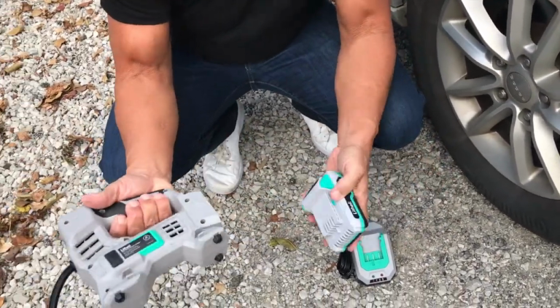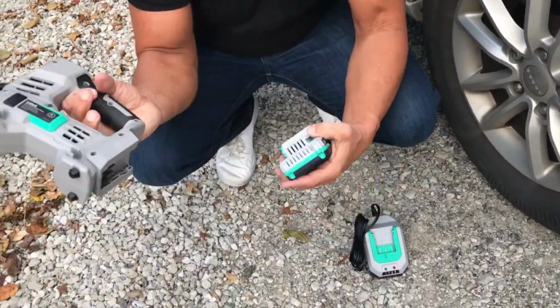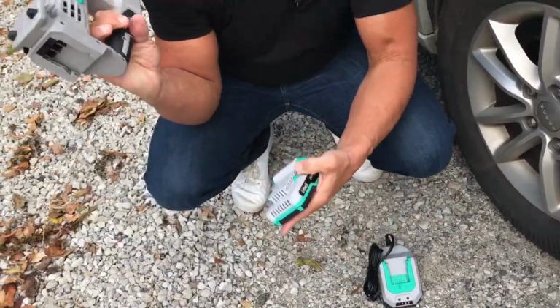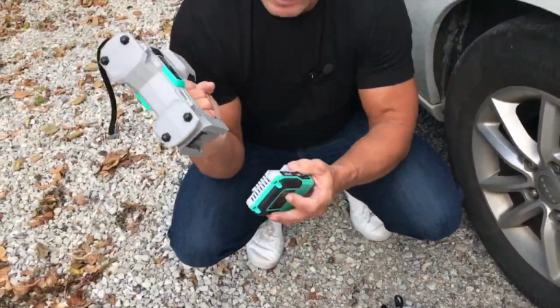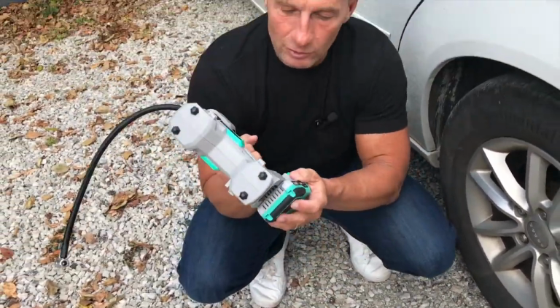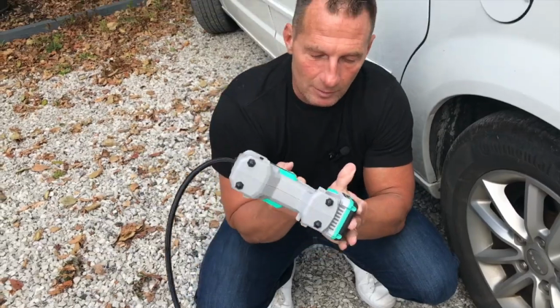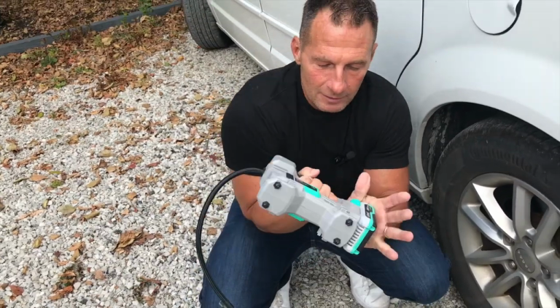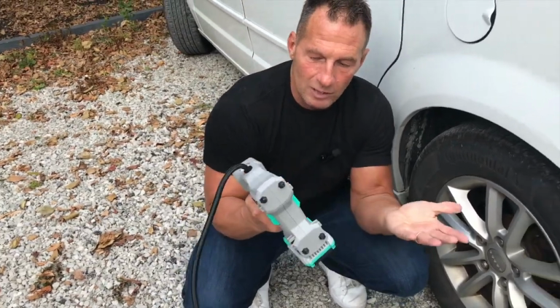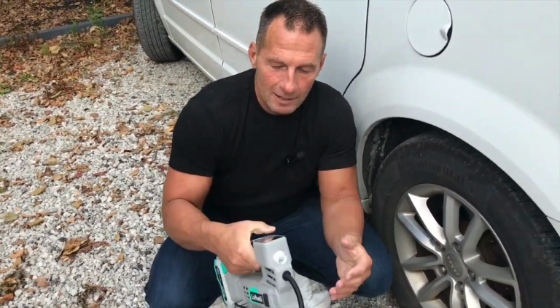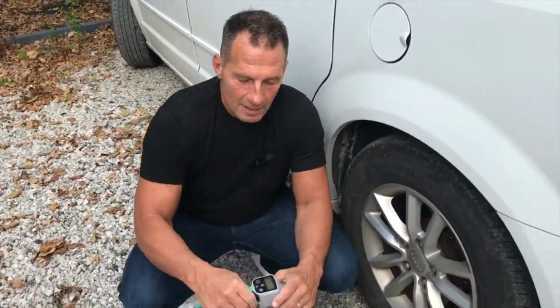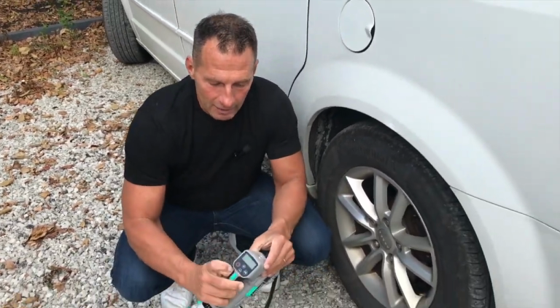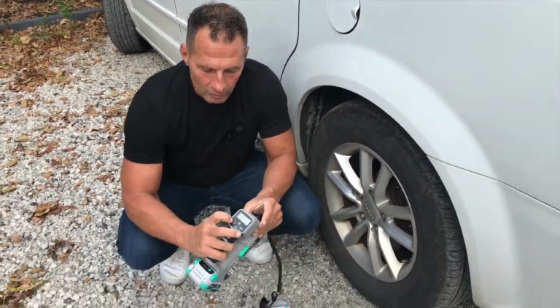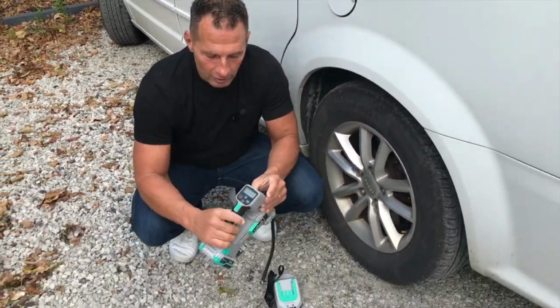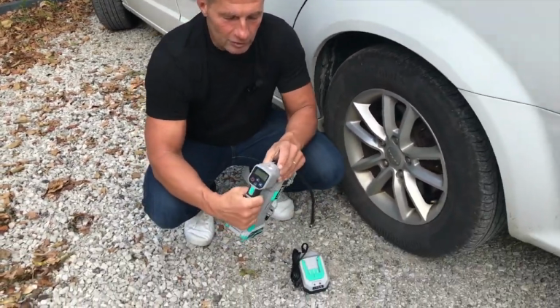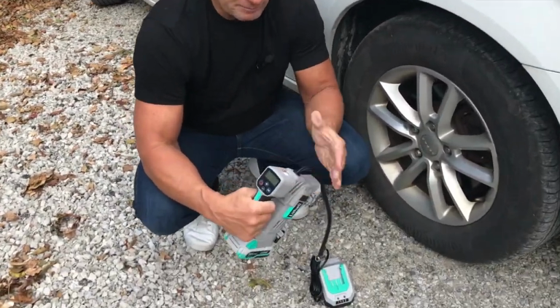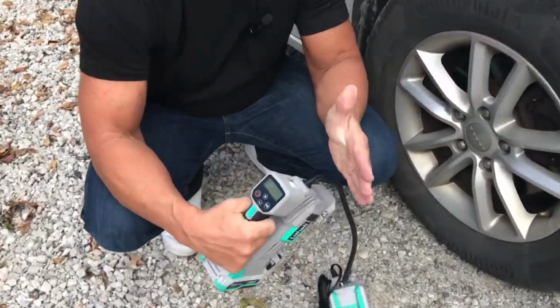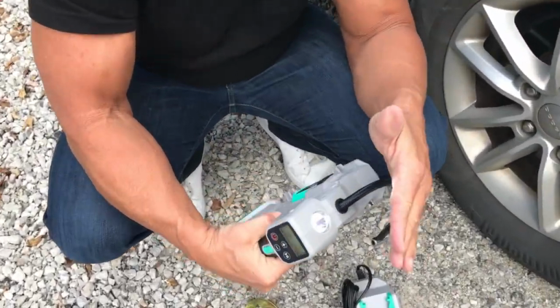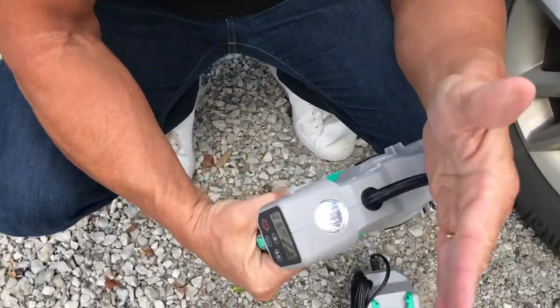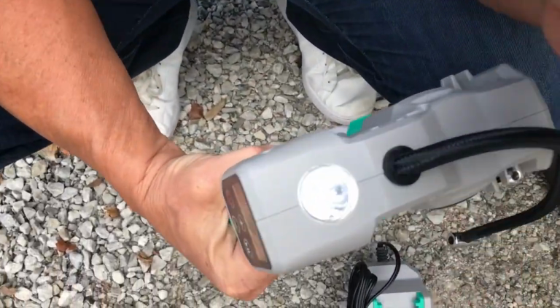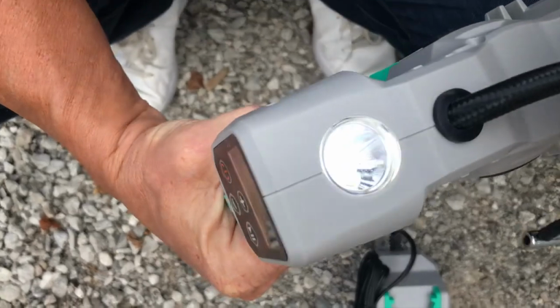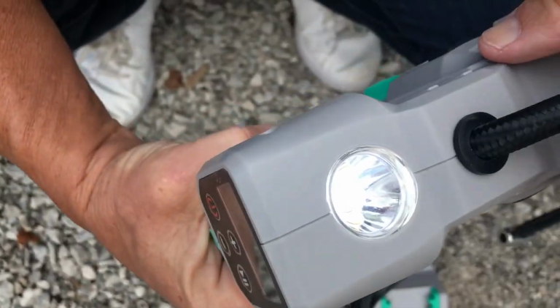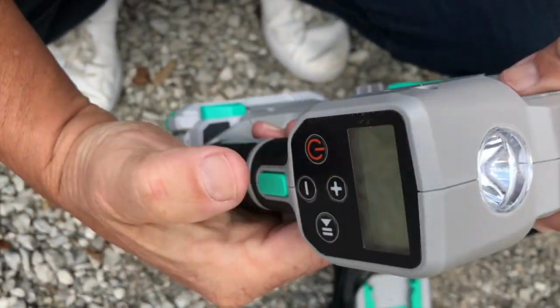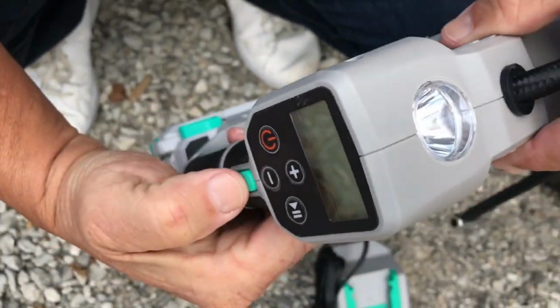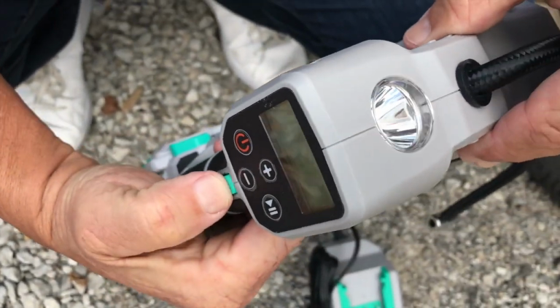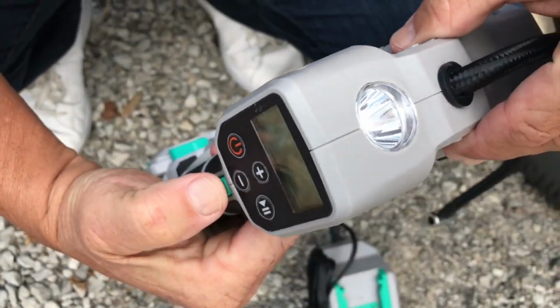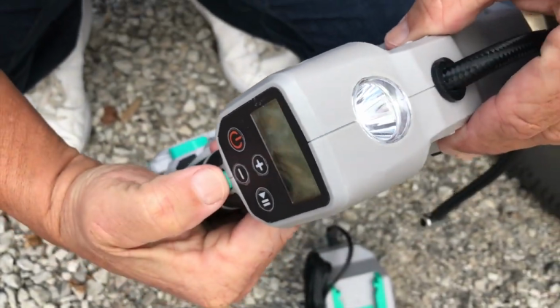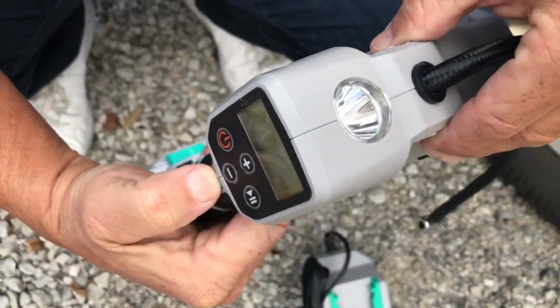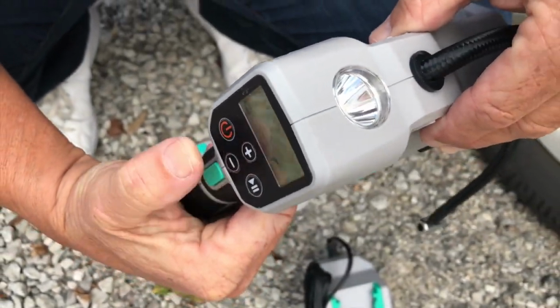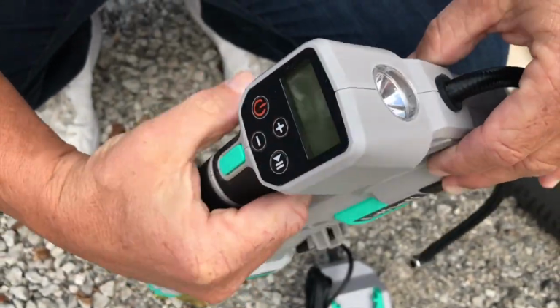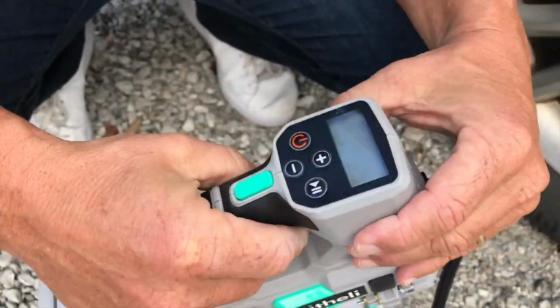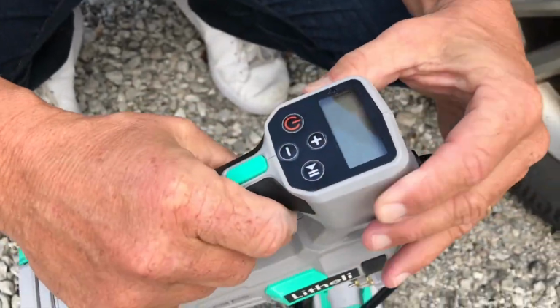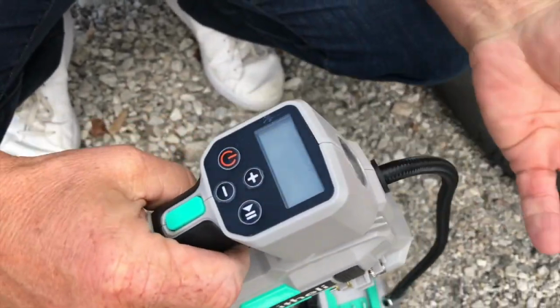Once I've got it charged, all I have to do is slip it on, just like that. And then it does have a flashlight to it, and it does have different modes so you can flash just in case you're out in the dark, which is cool.